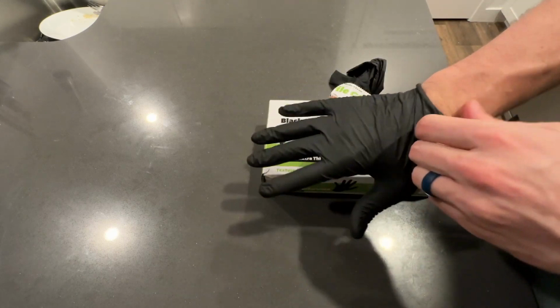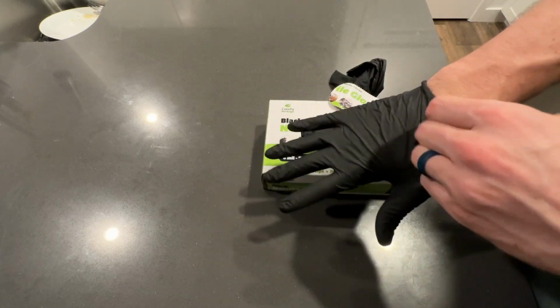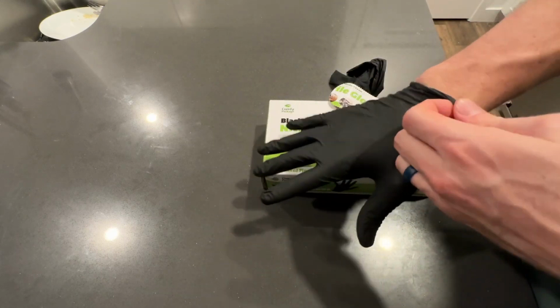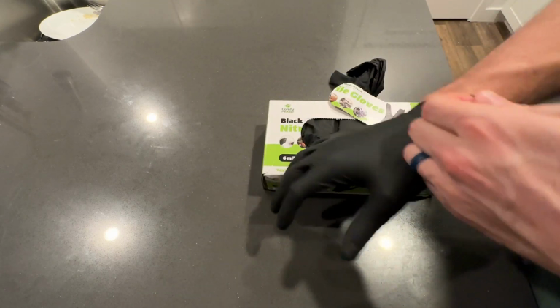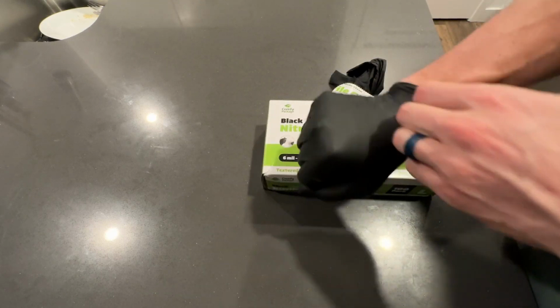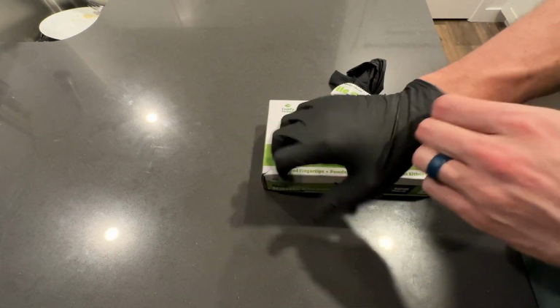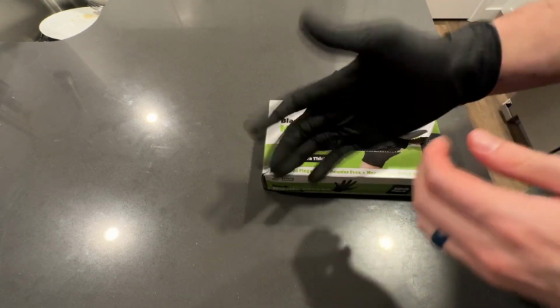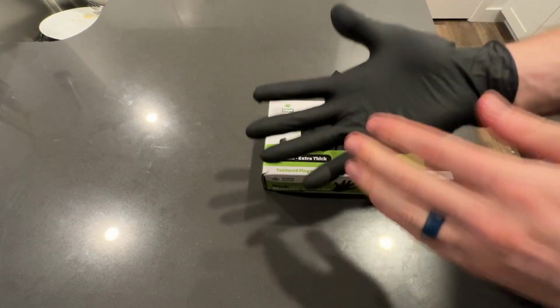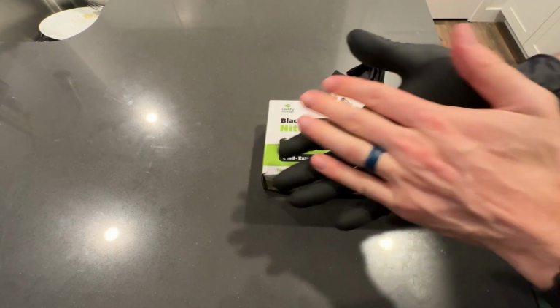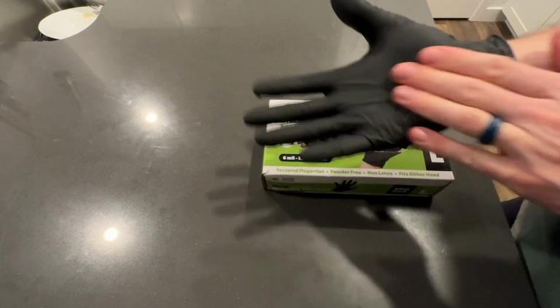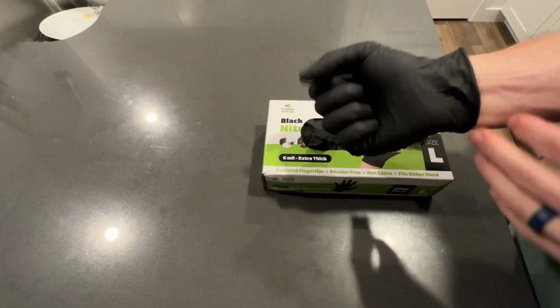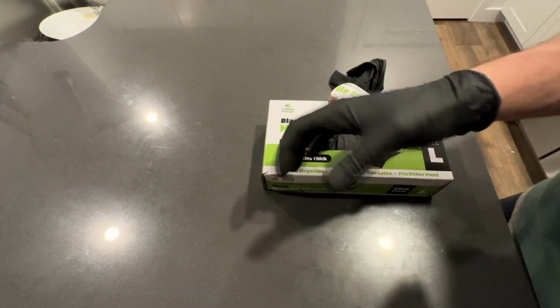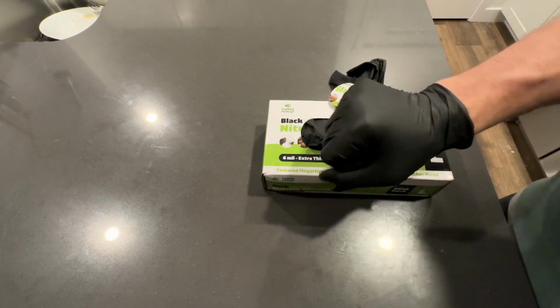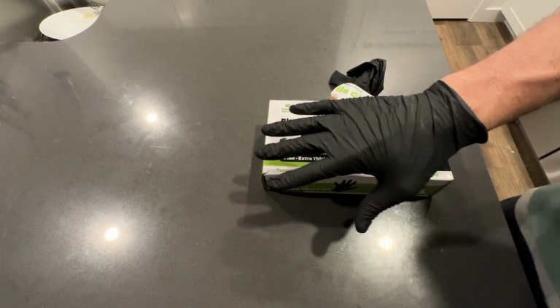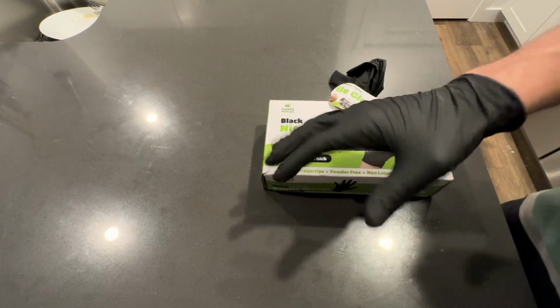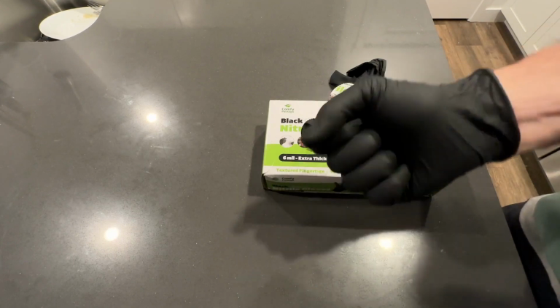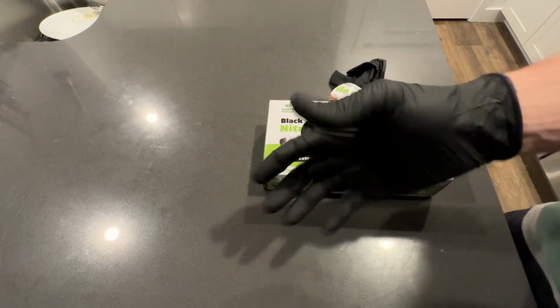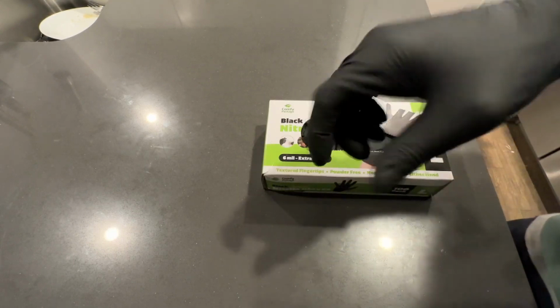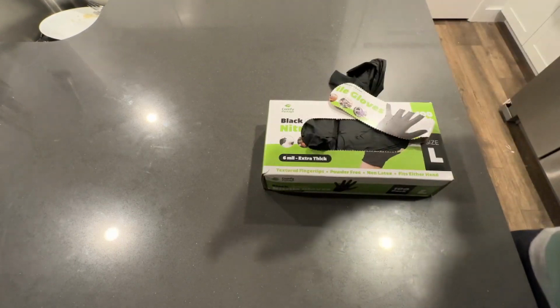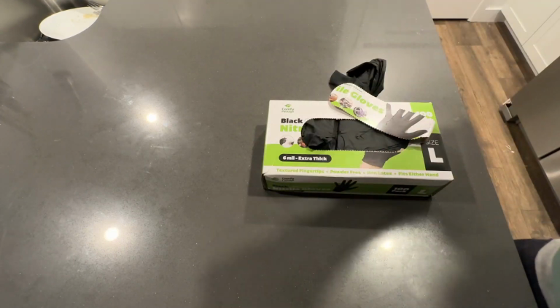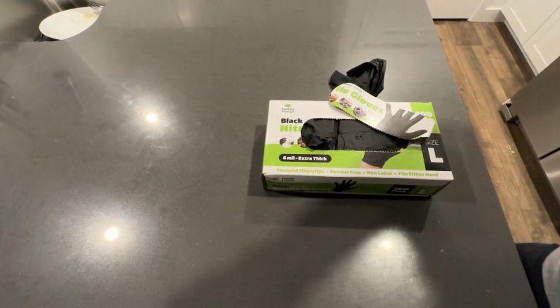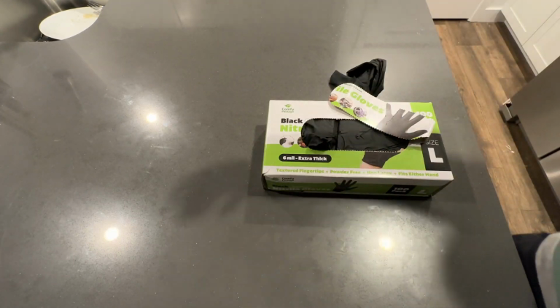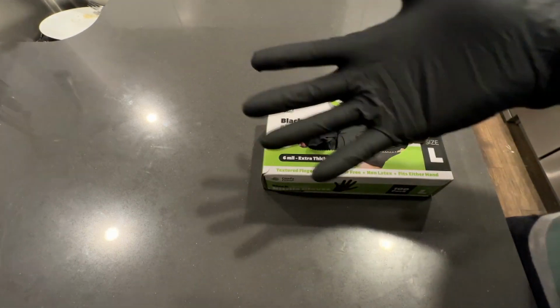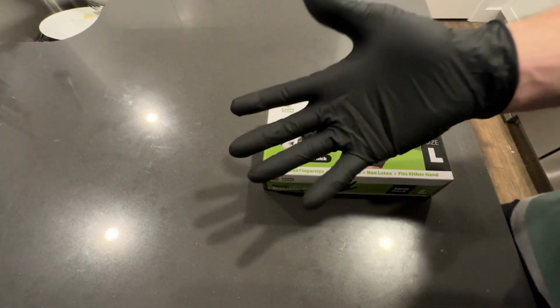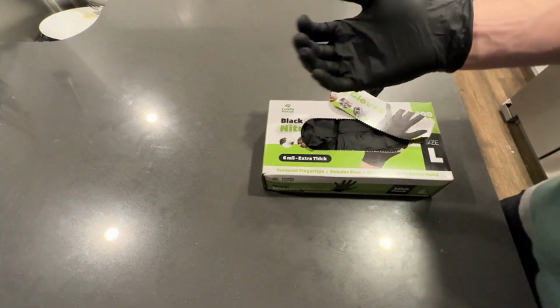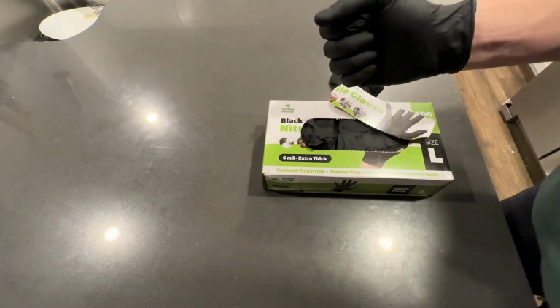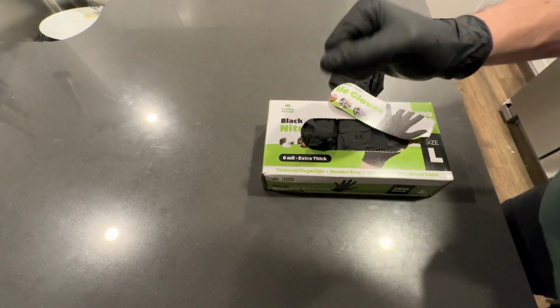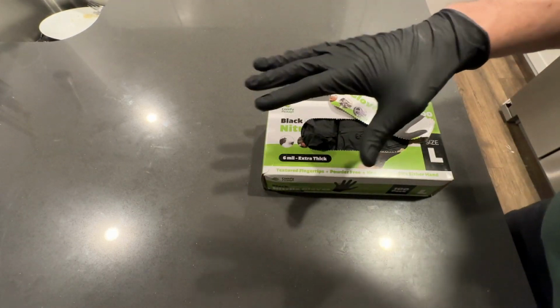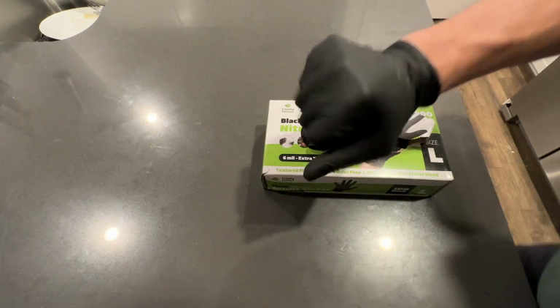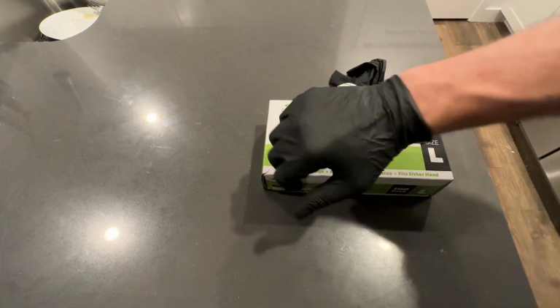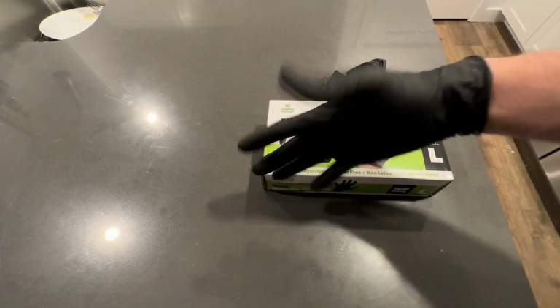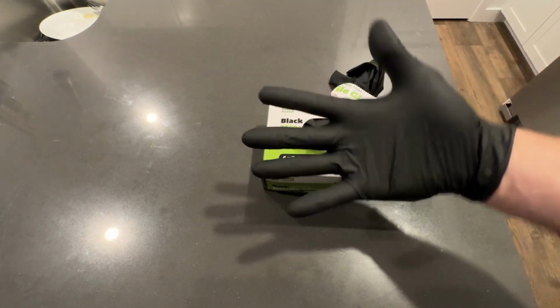This is the large size. It fits very well, kind of tight, which is awesome — very mobile. You can go through and touch buttons on your phone with these, and they're non-latex.